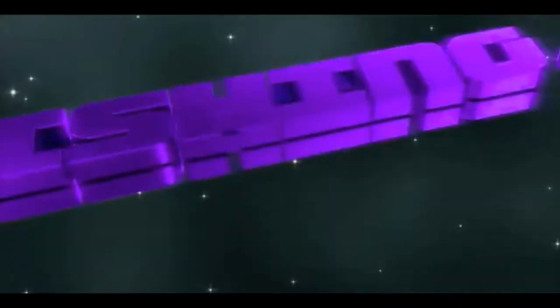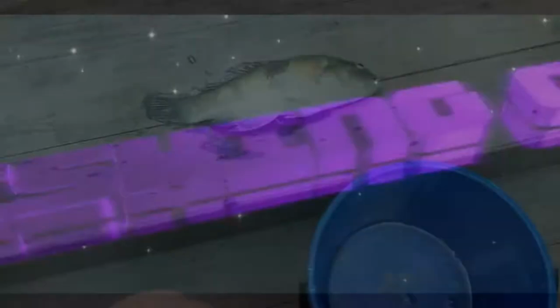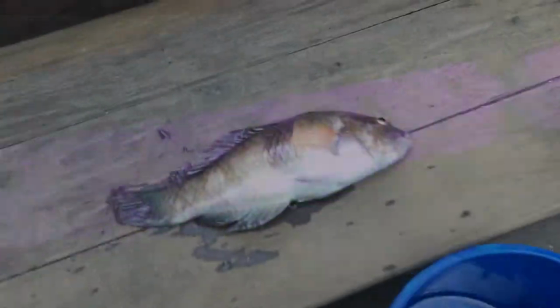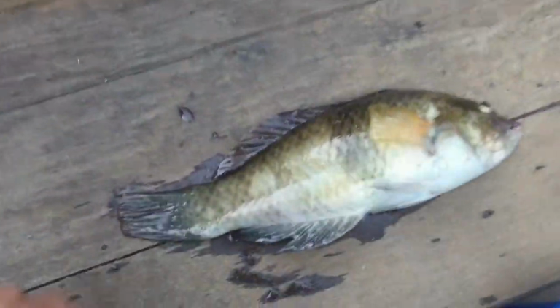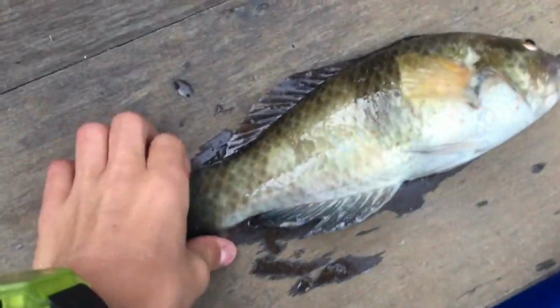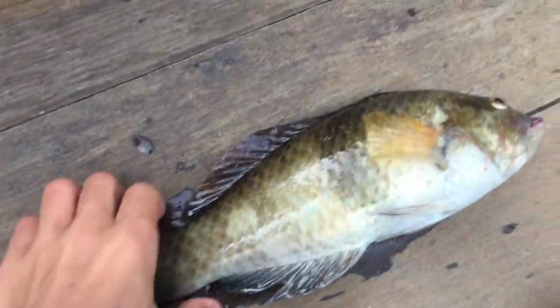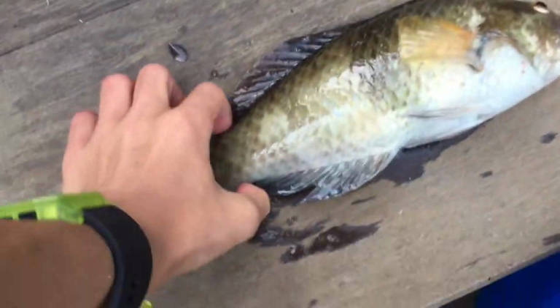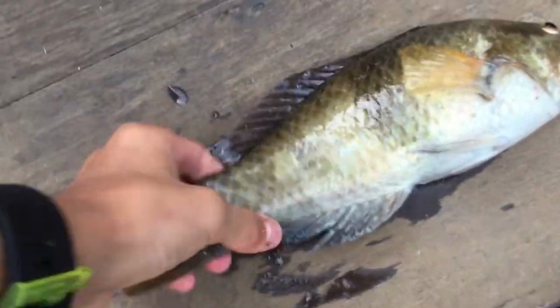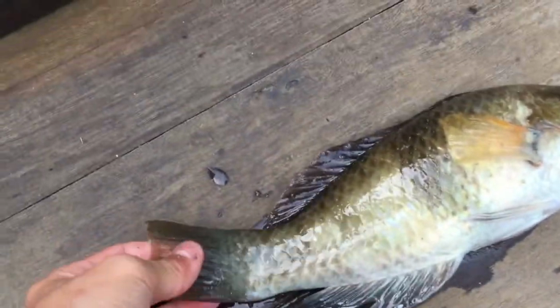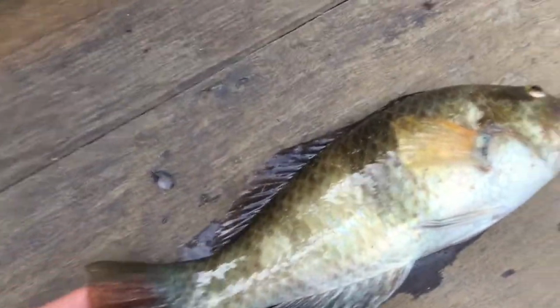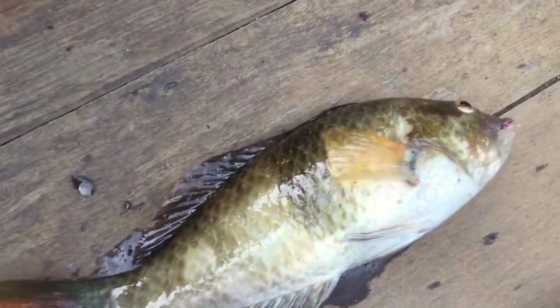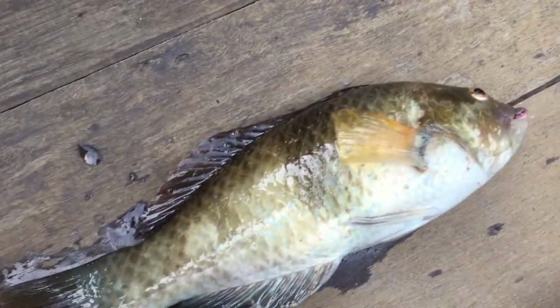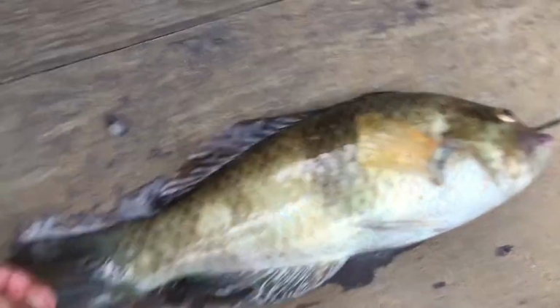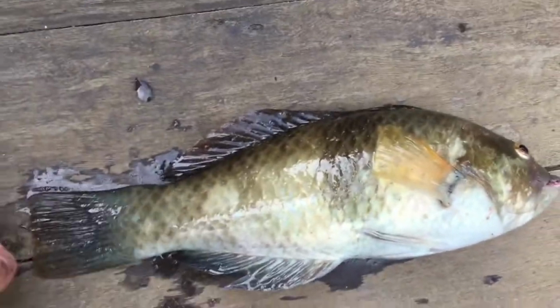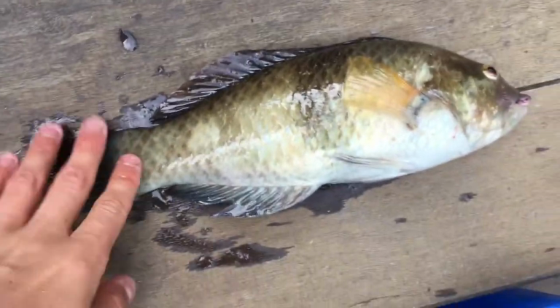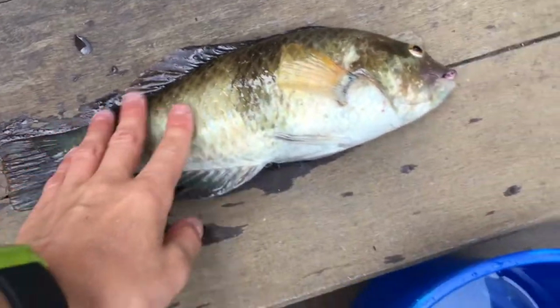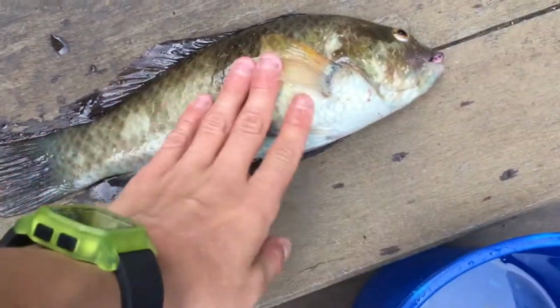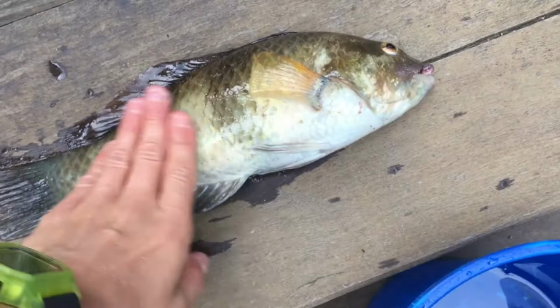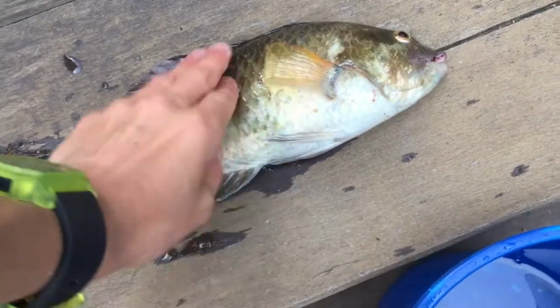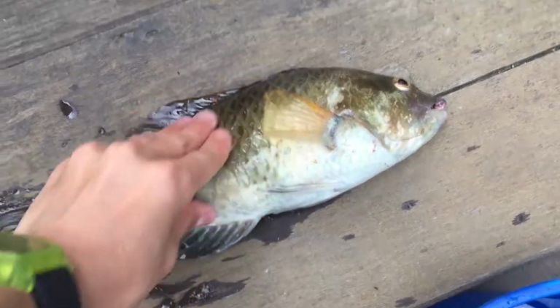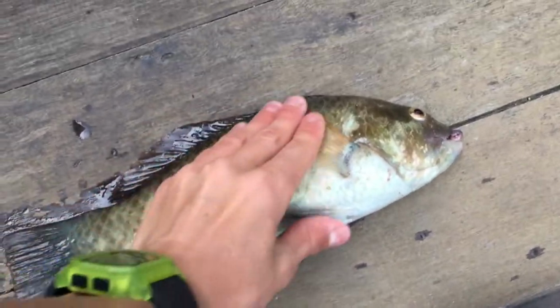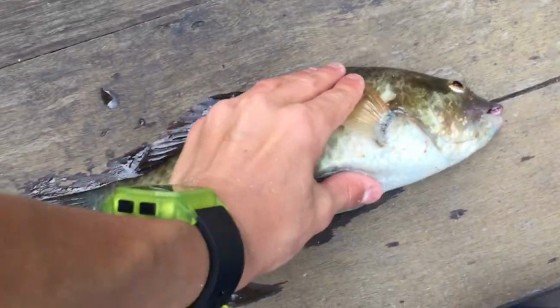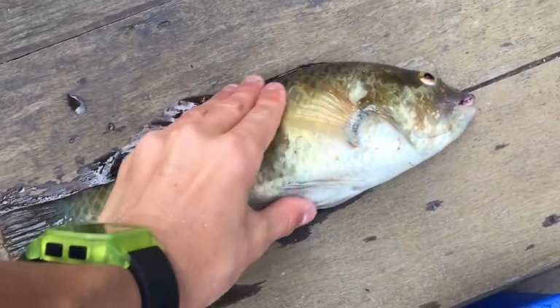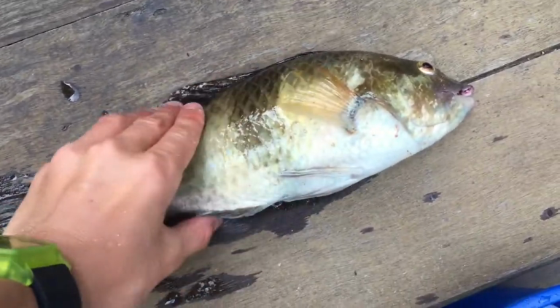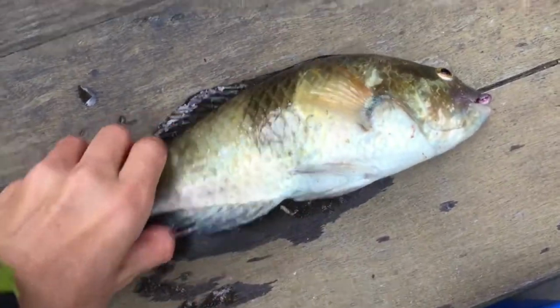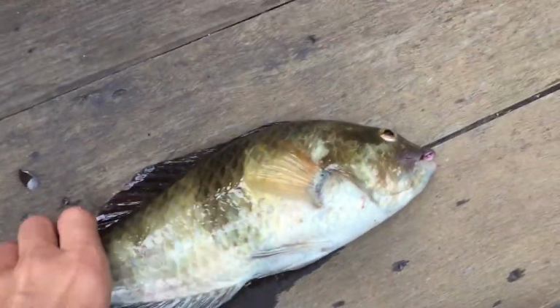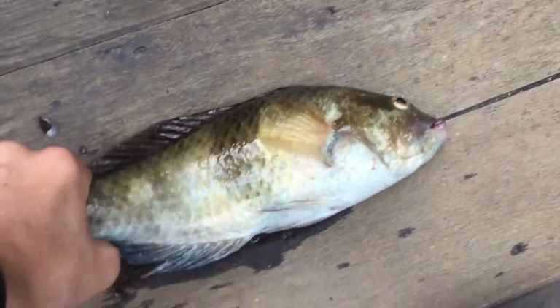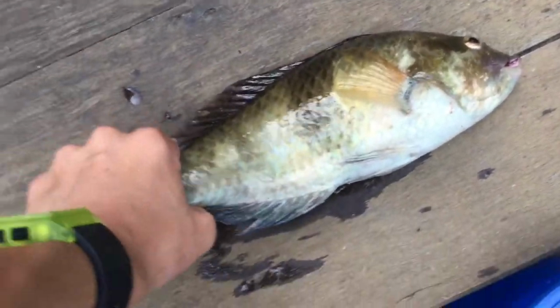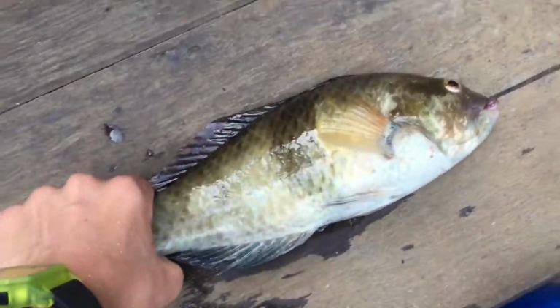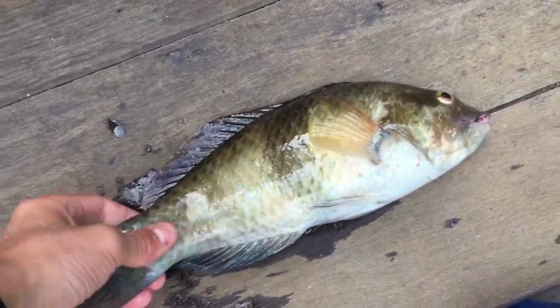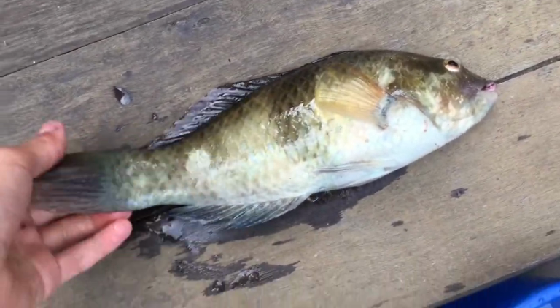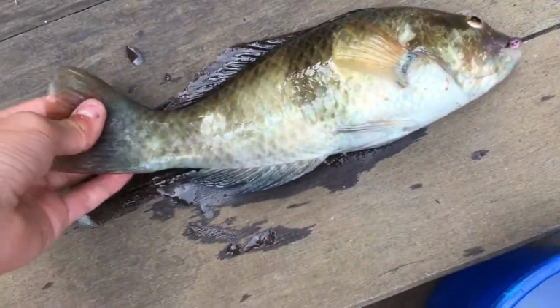I've just been fishing, we caught a few fish. This is a rass, a nice, pretty good sized rass. I like to eat them so we're going to do a rass catch and cook.